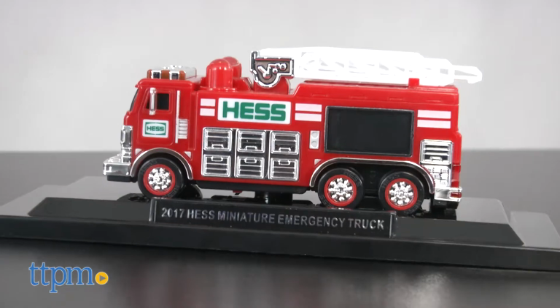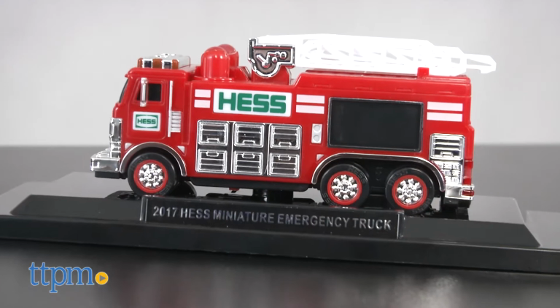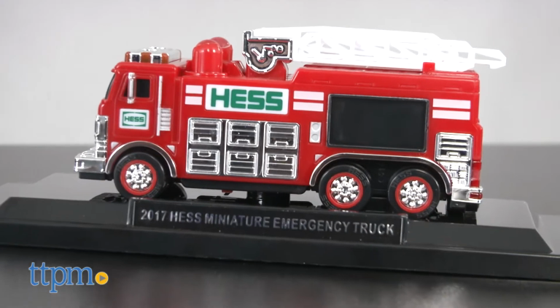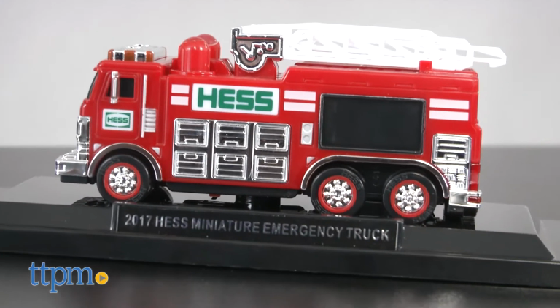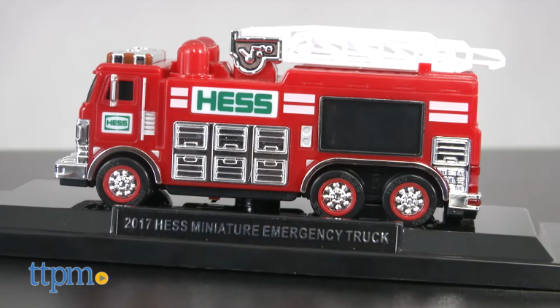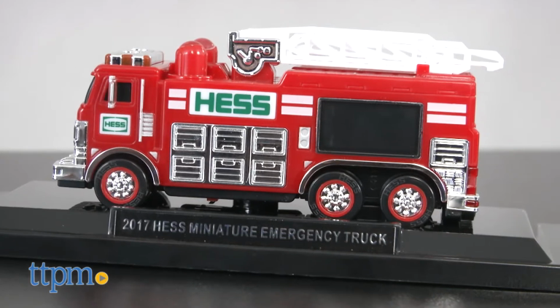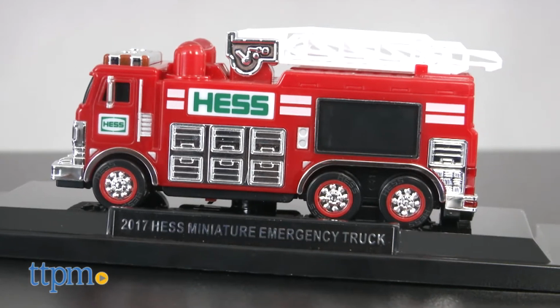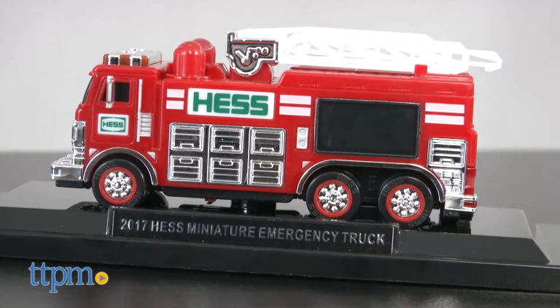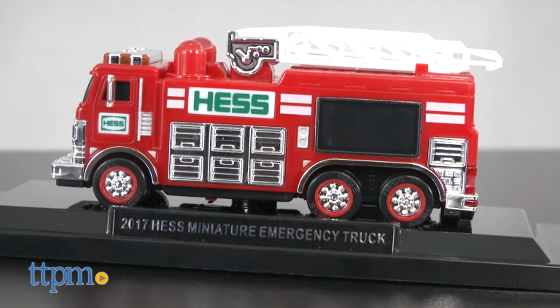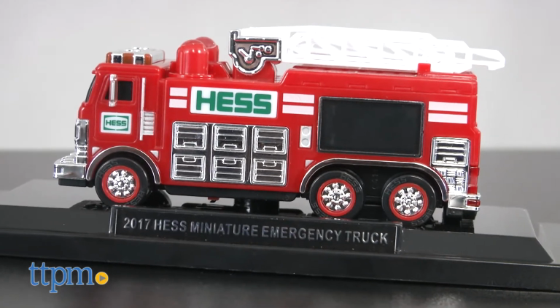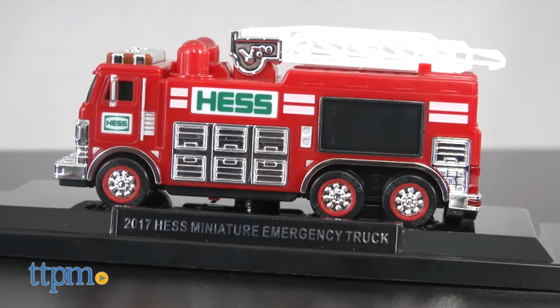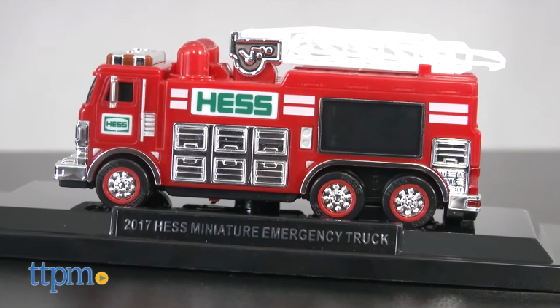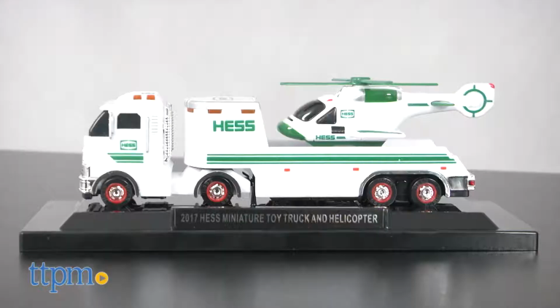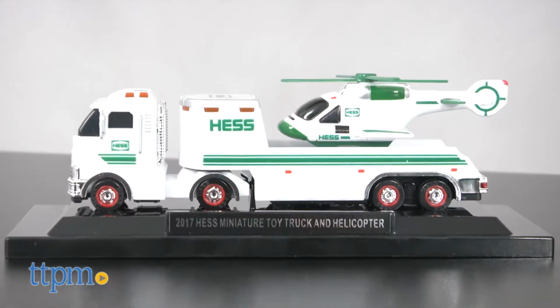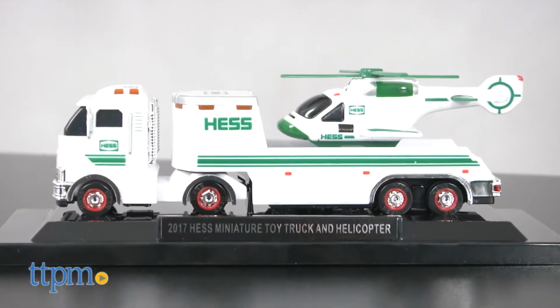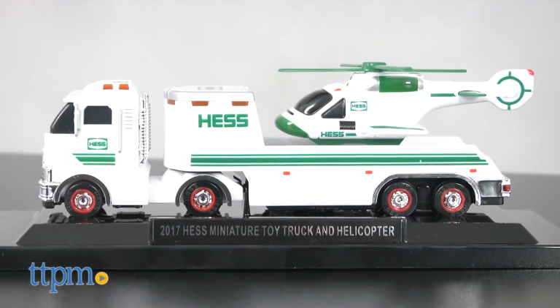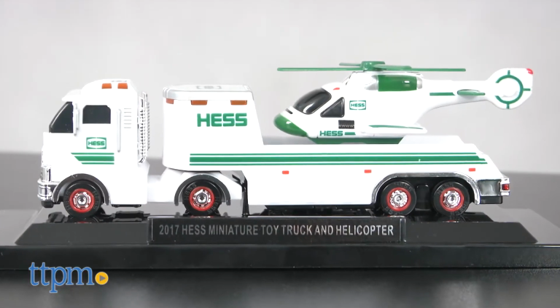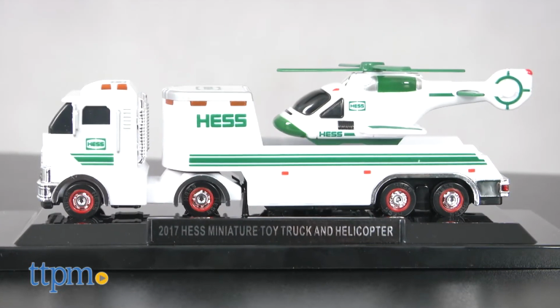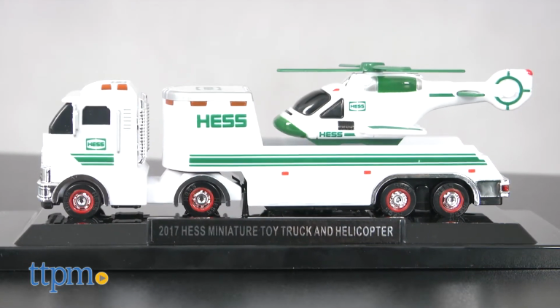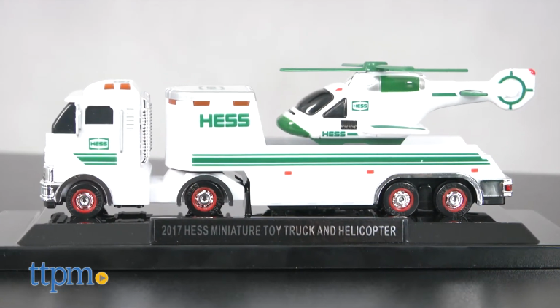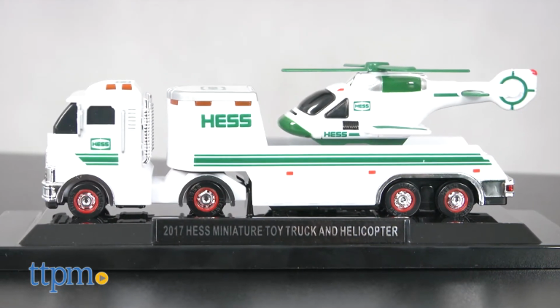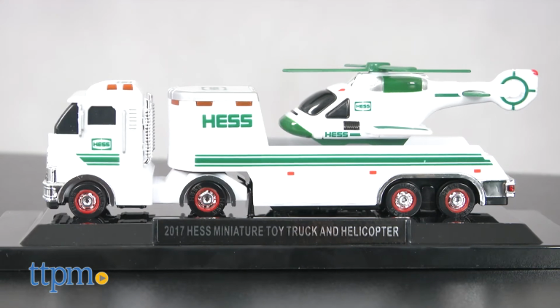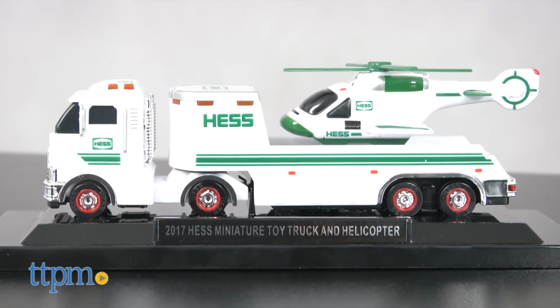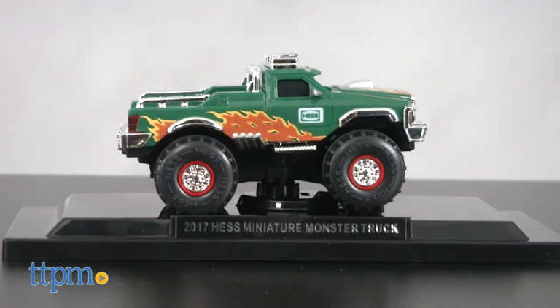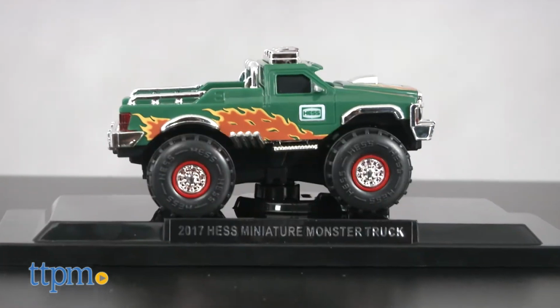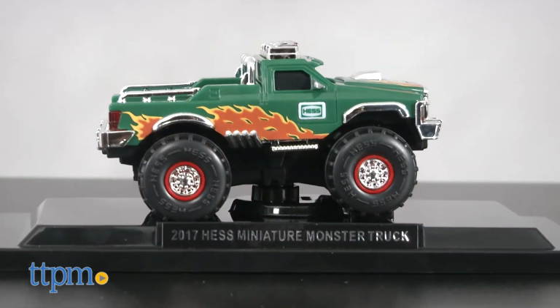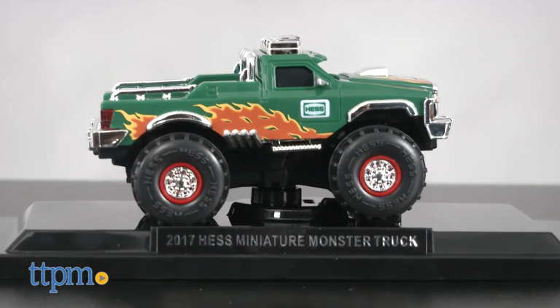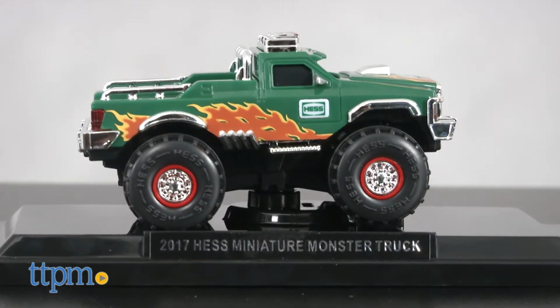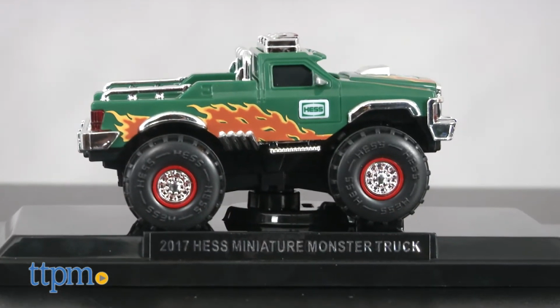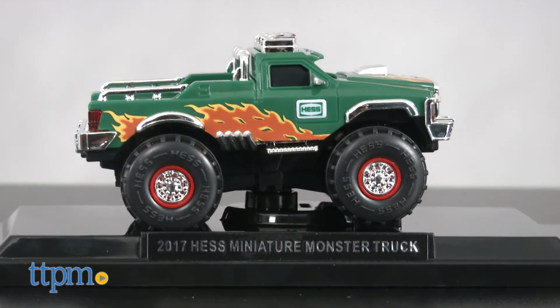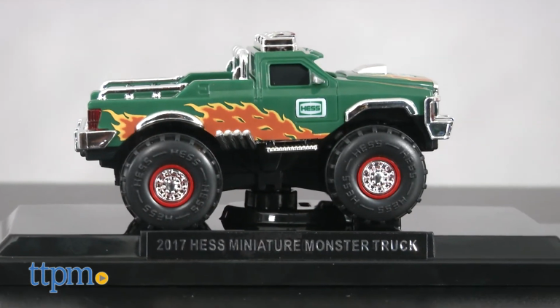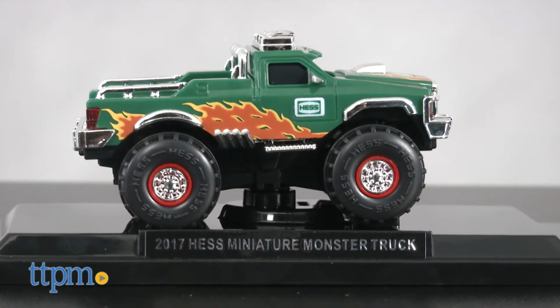It includes the 2005 Hess Emergency Truck, the 2006 Hess Toy Truck and Helicopter, and the 2007 Hess Monster Truck.